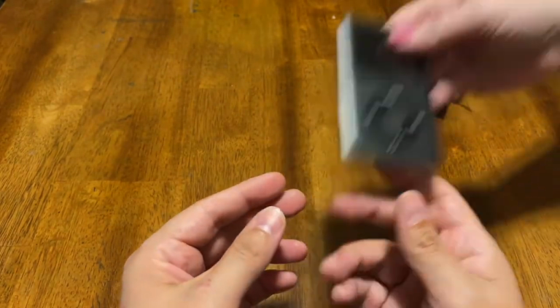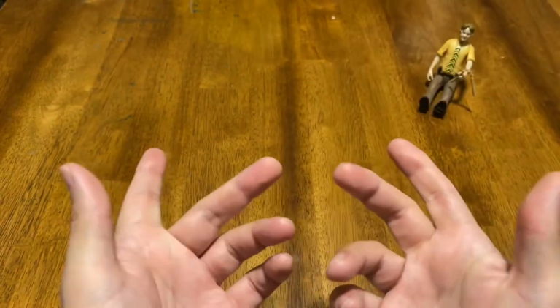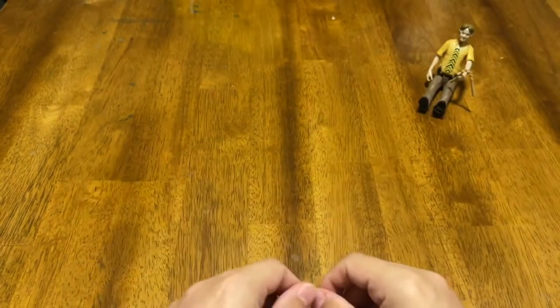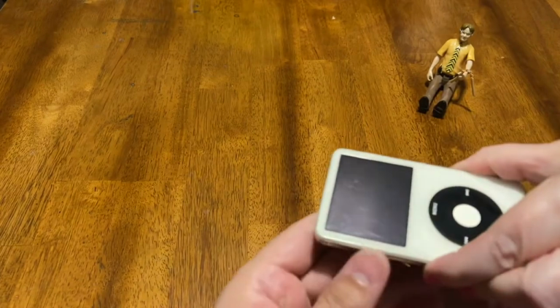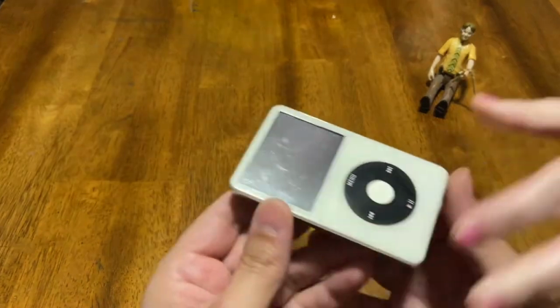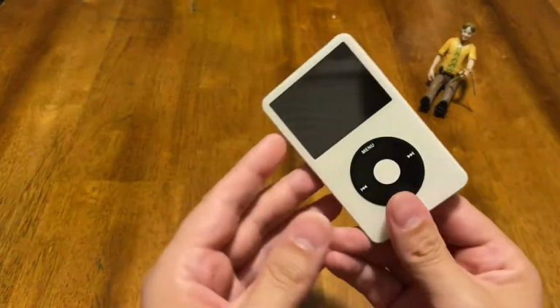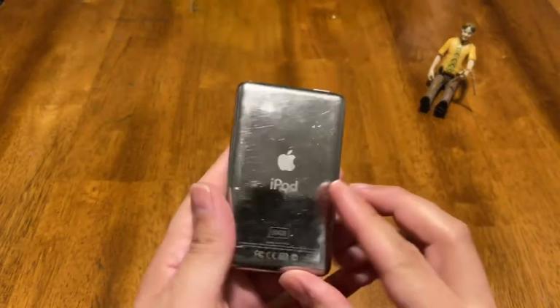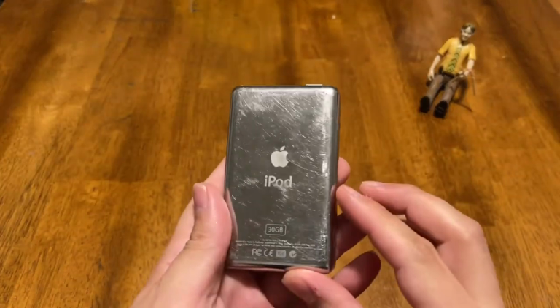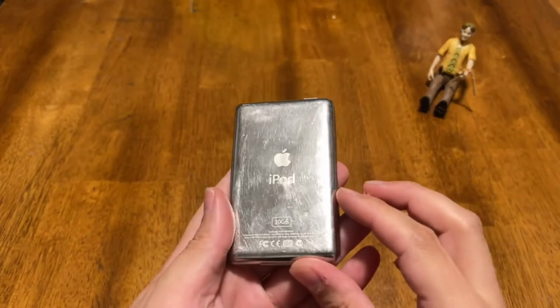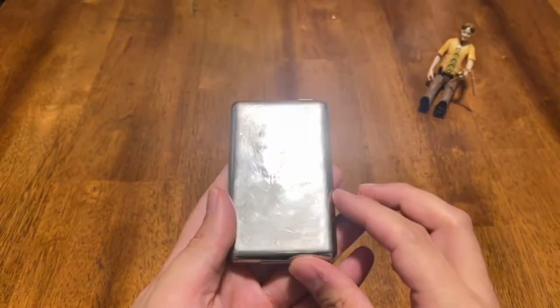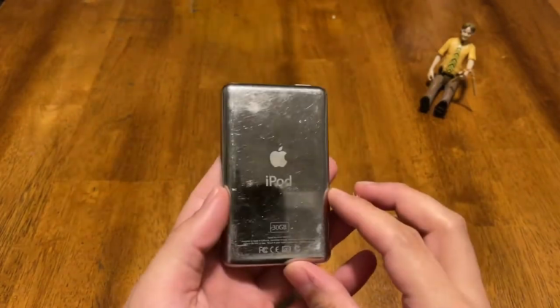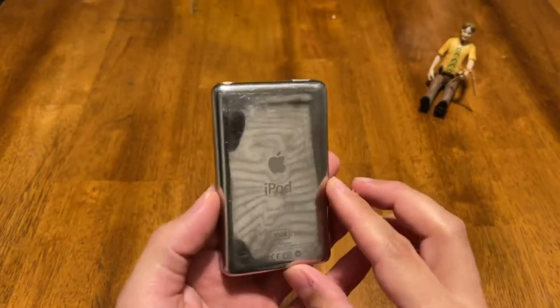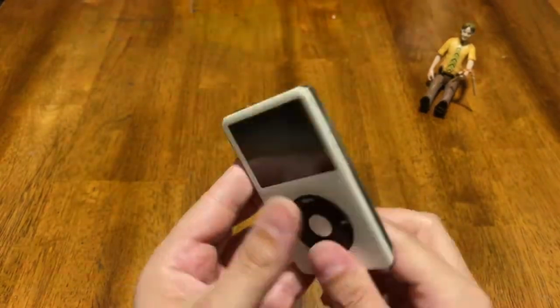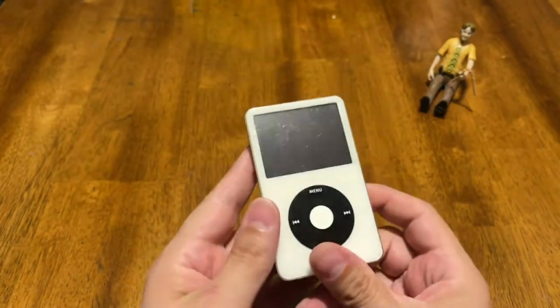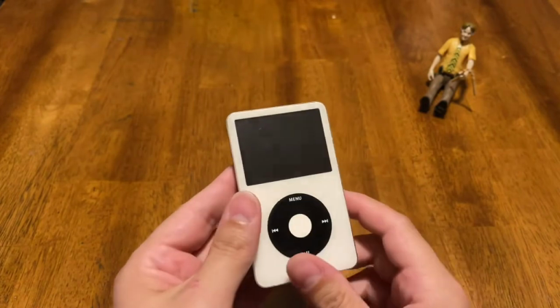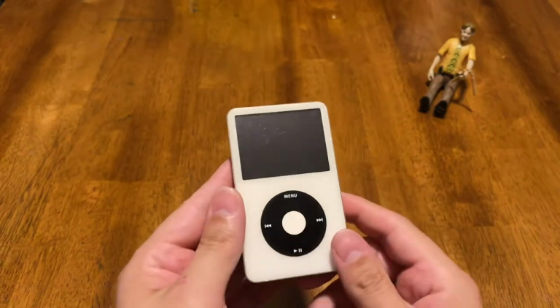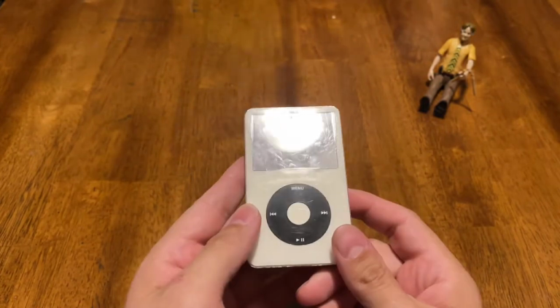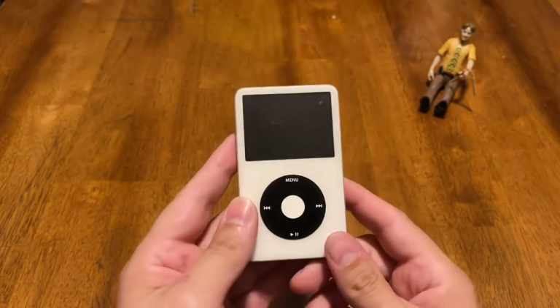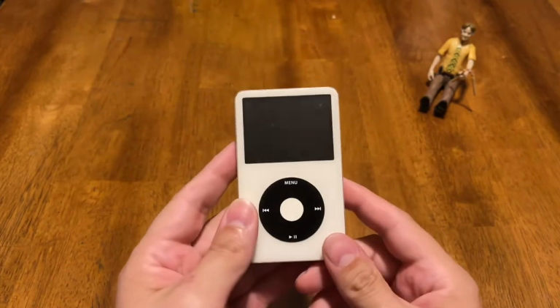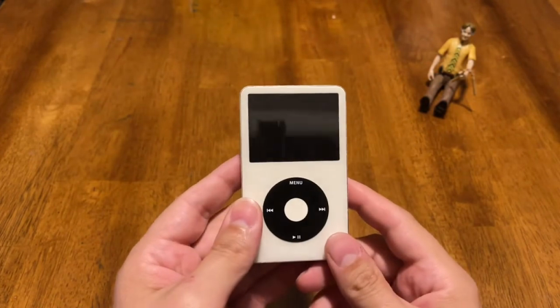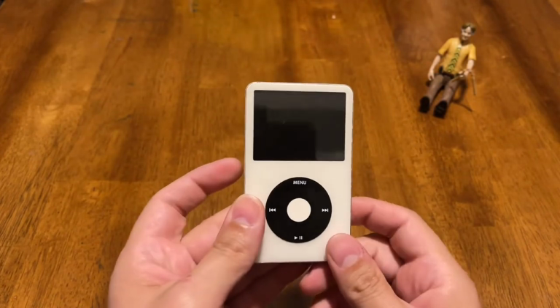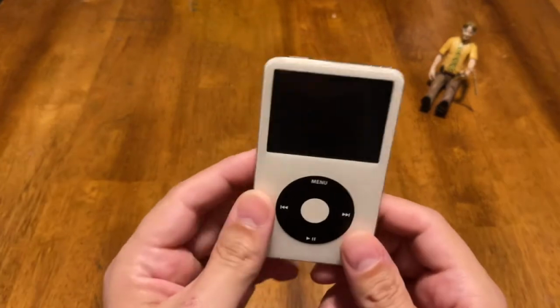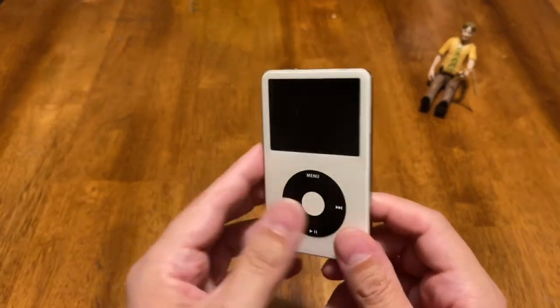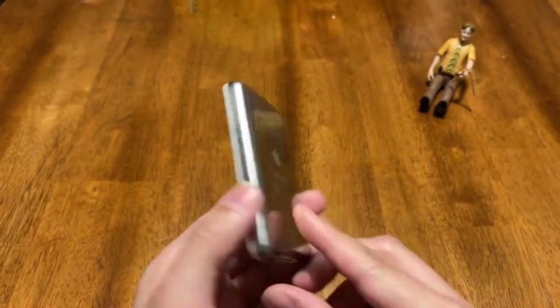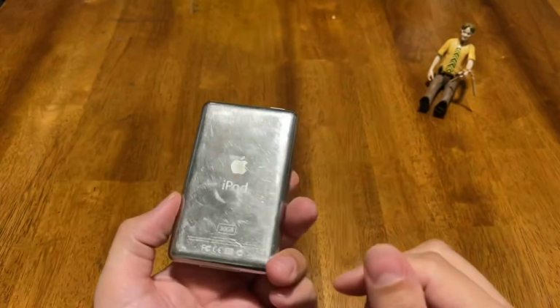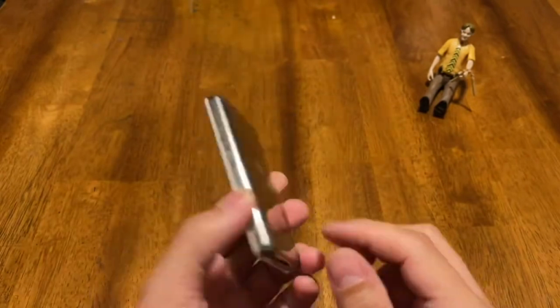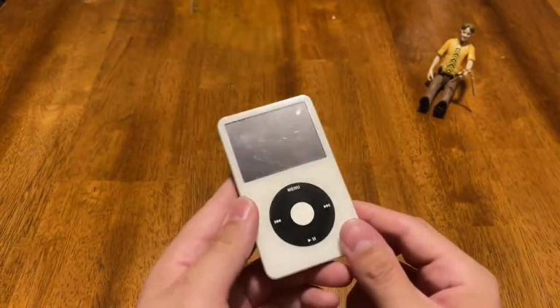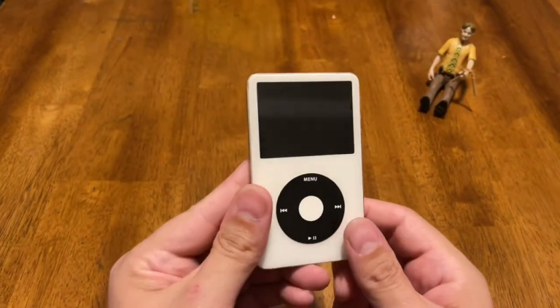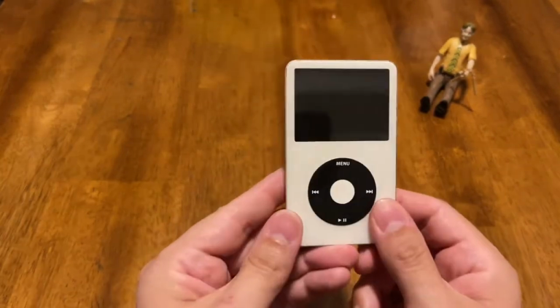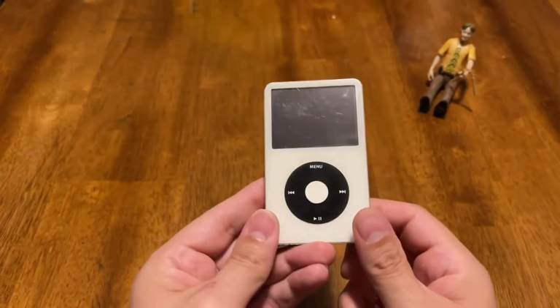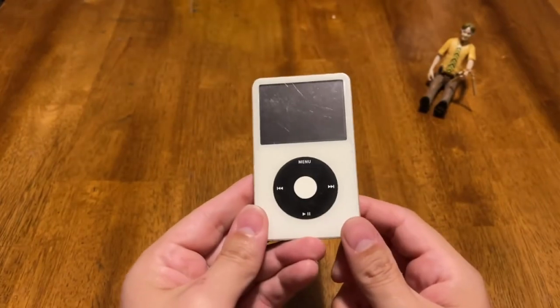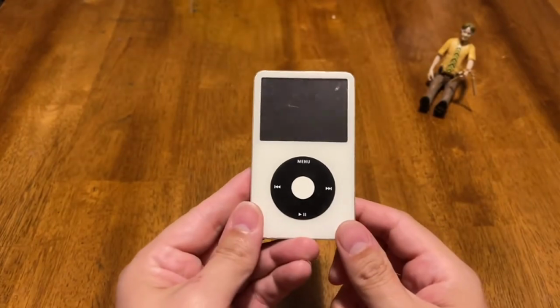No. The iPod 5.5th generation. This has the search feature and the Wolfson DAC. This is the best sounding iPod of all time. This is clearly the one we're talking about today, right?